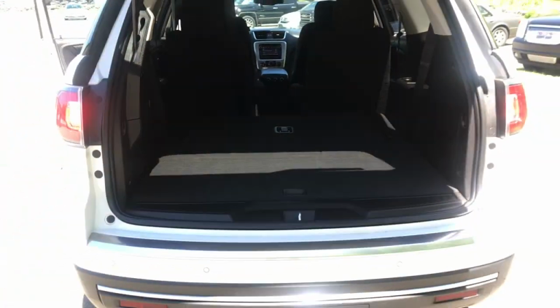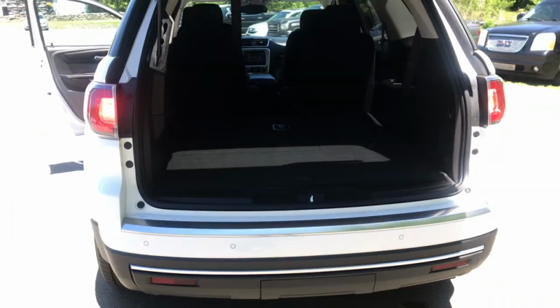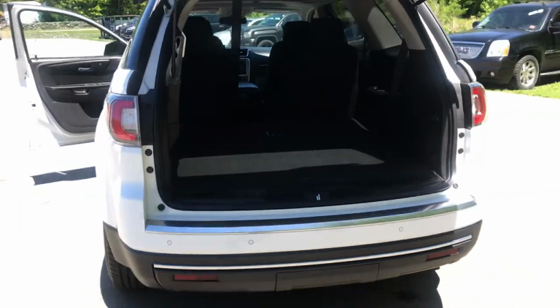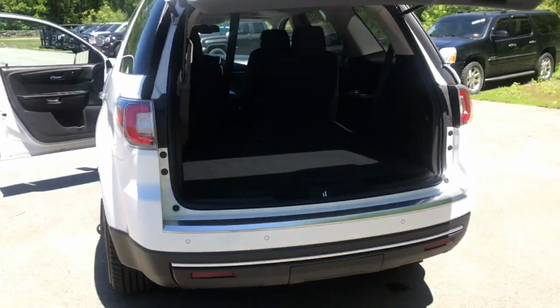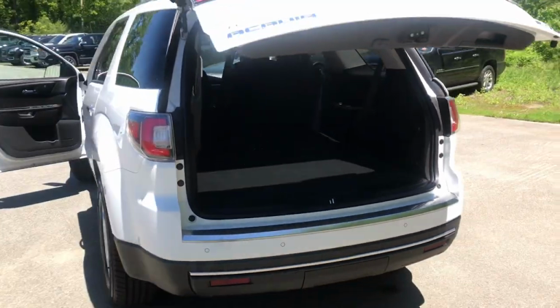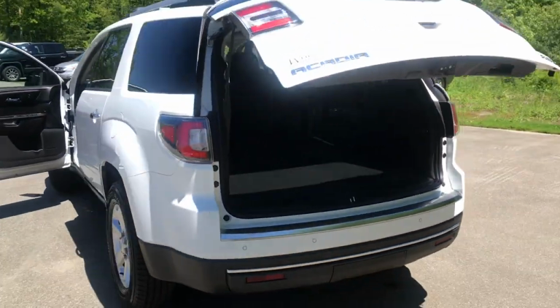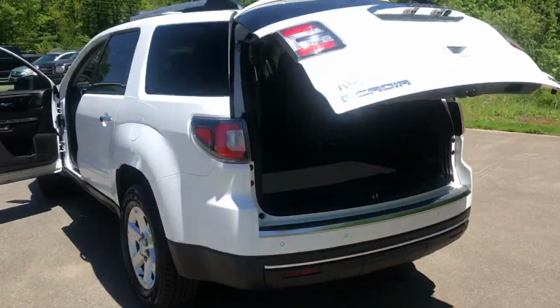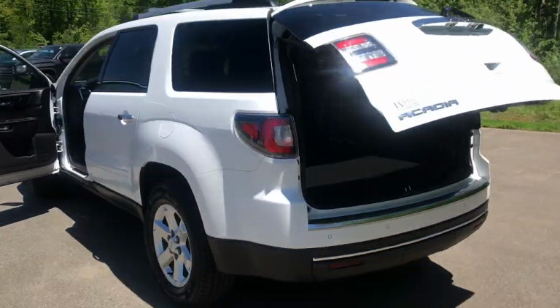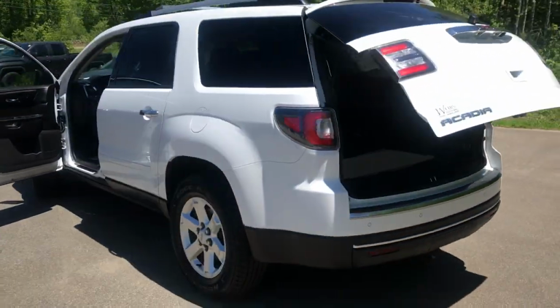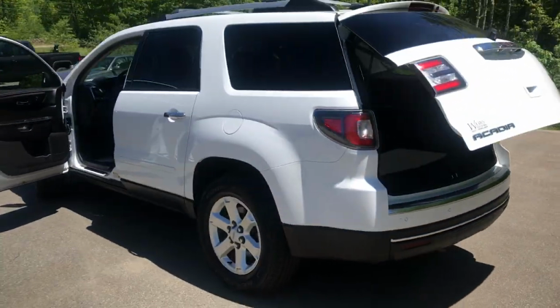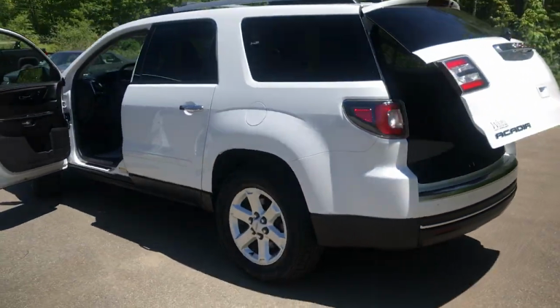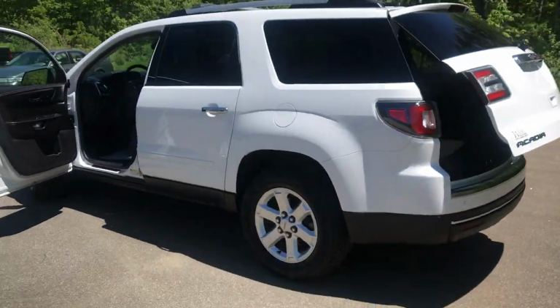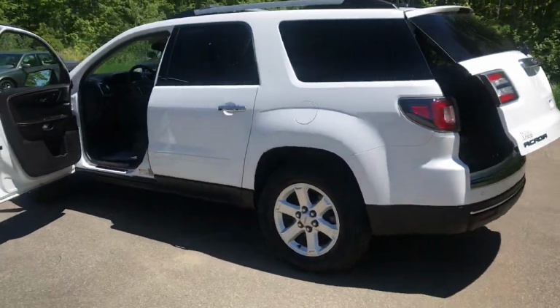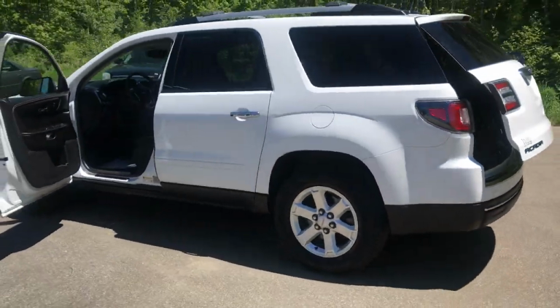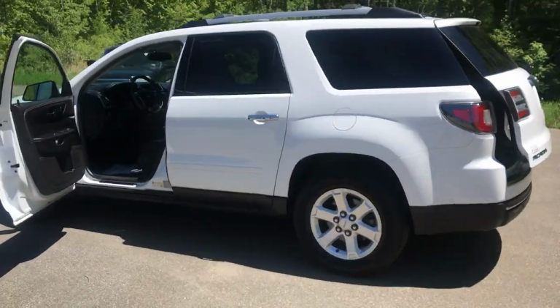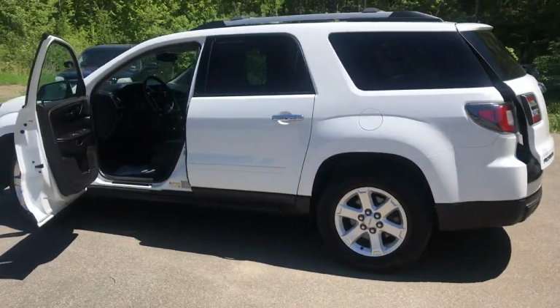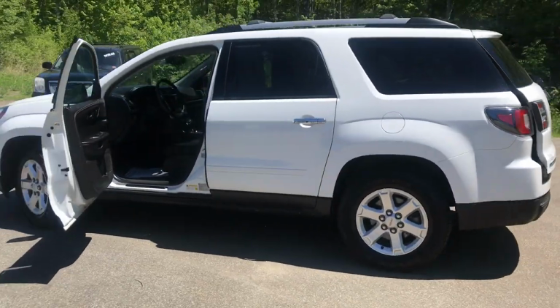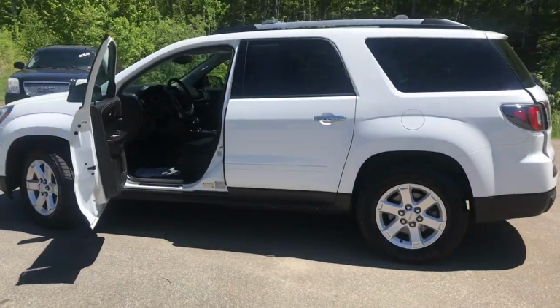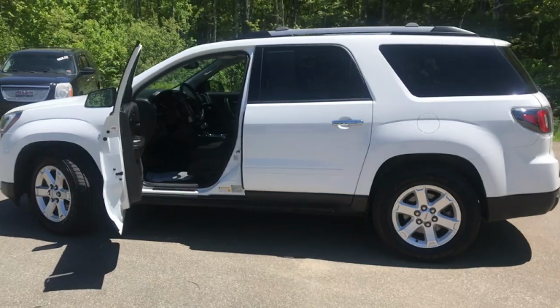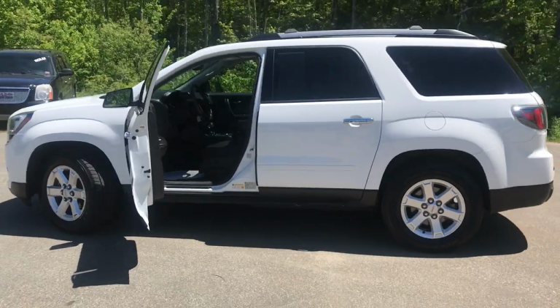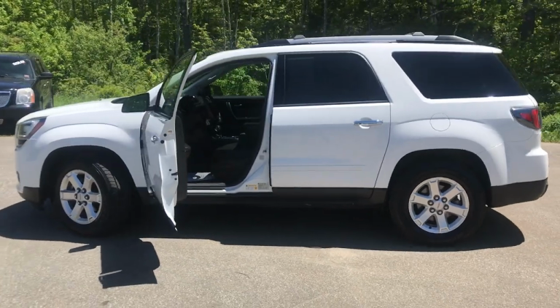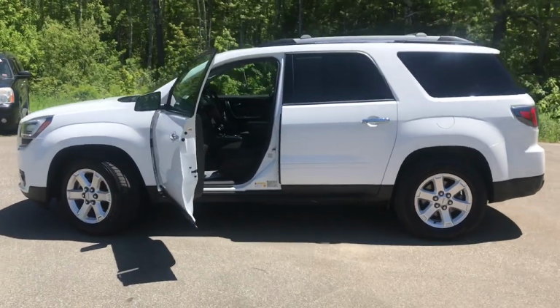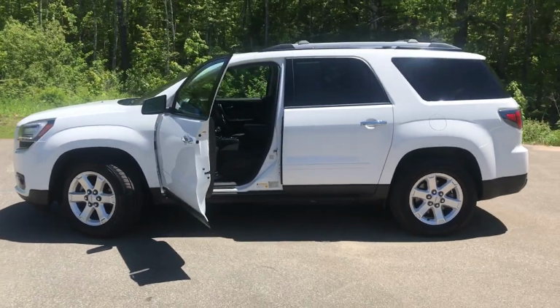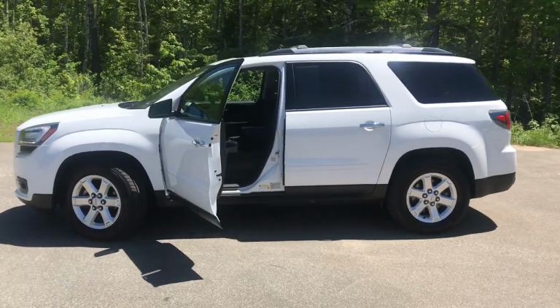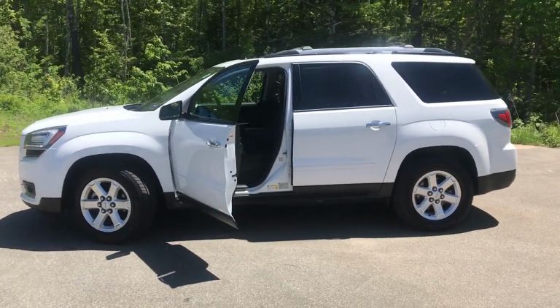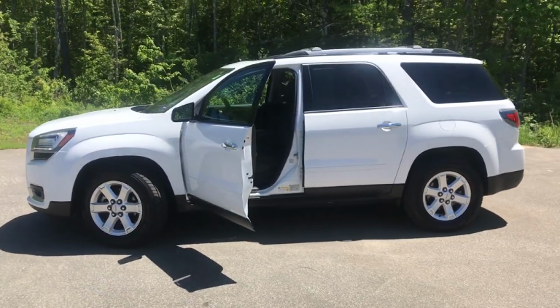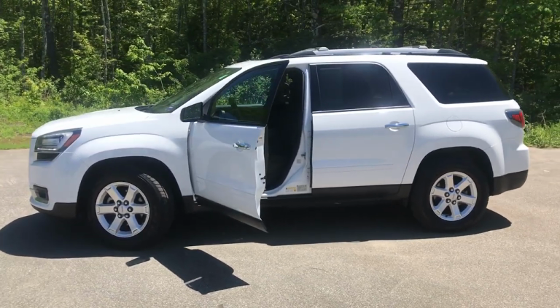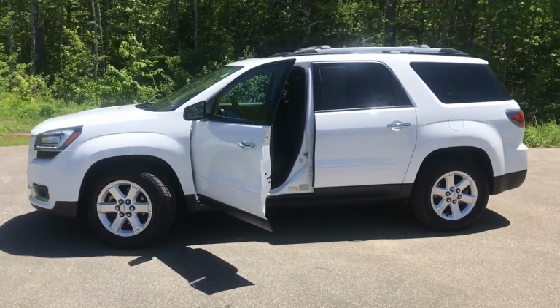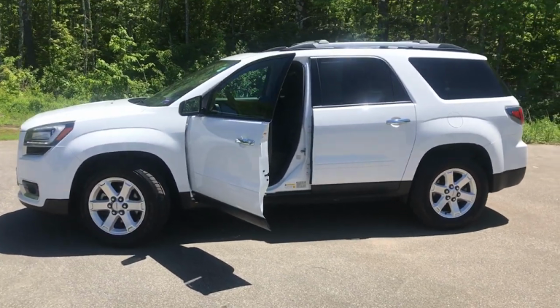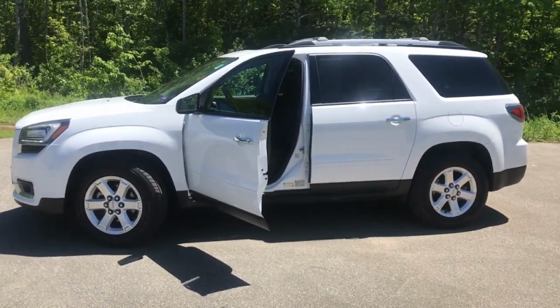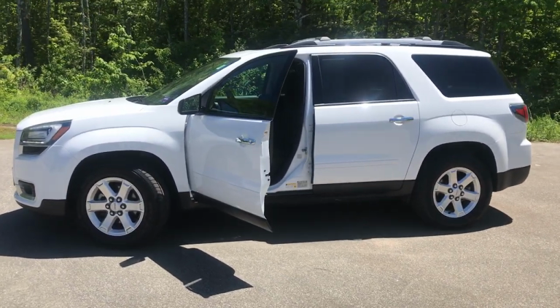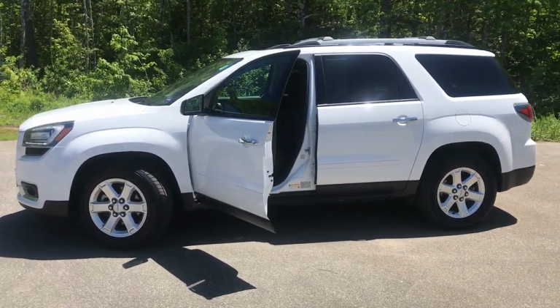If you want to know a little more about this Acadia, come take it on a test drive. Give us a call down here at Weir's — our direct line is 207-985-3537. We look forward to hearing from you. Have a great day, we'll see you next time!